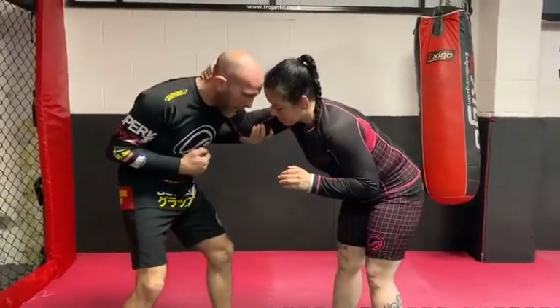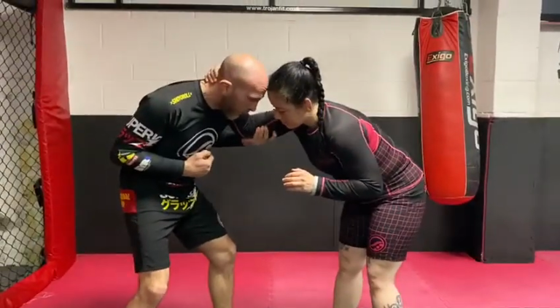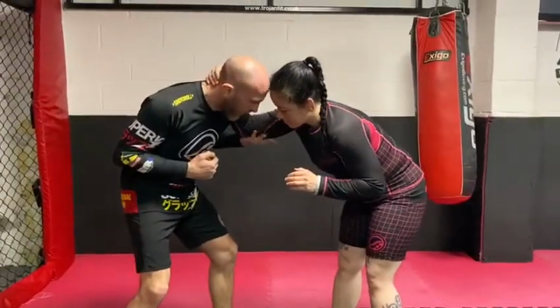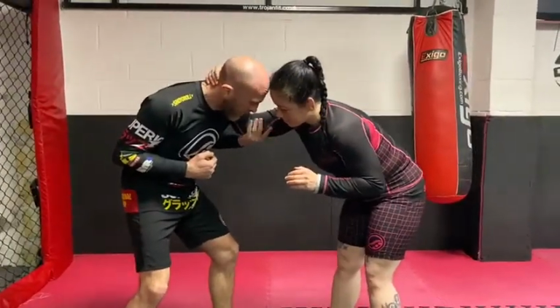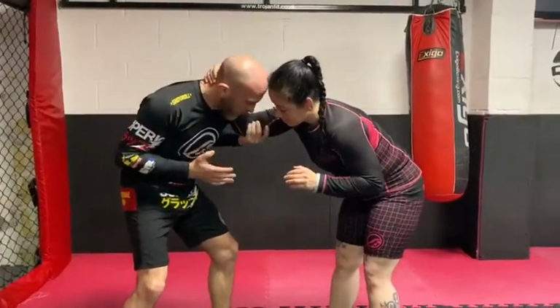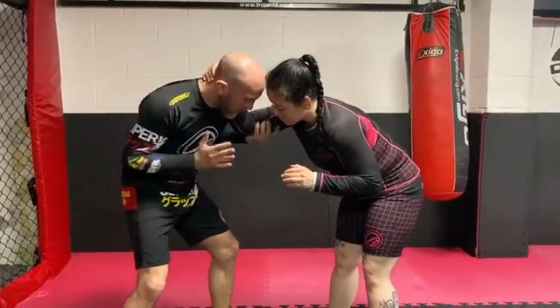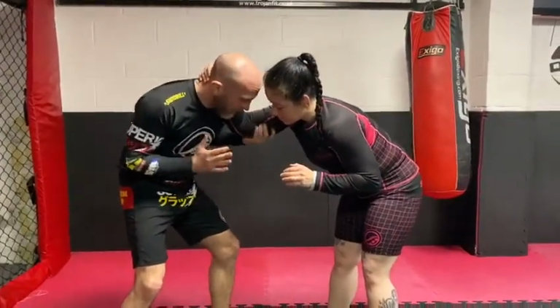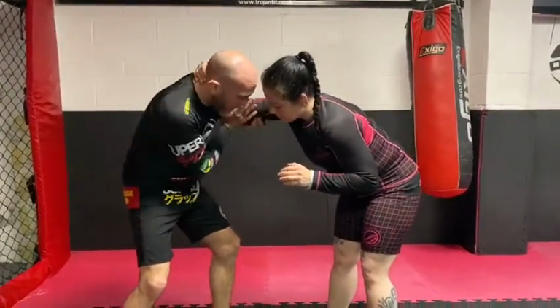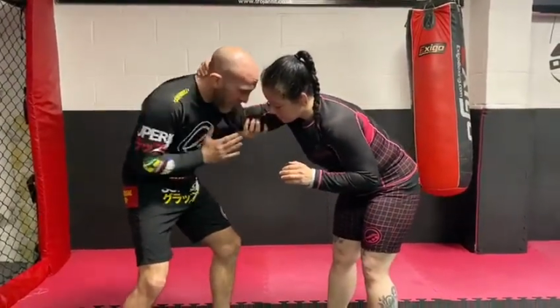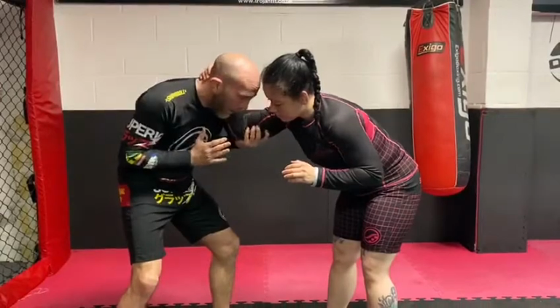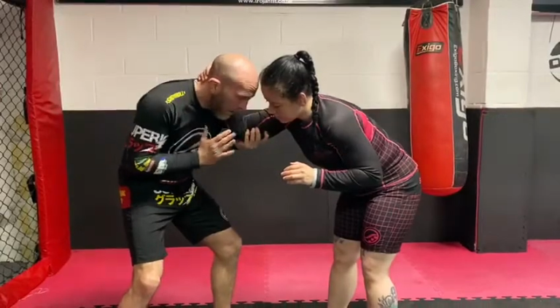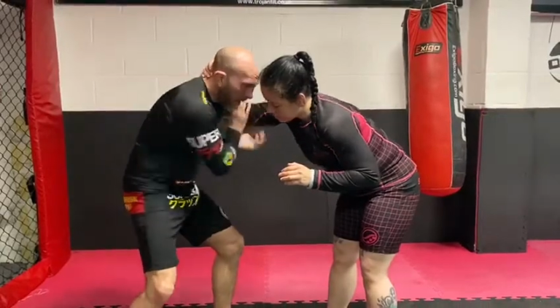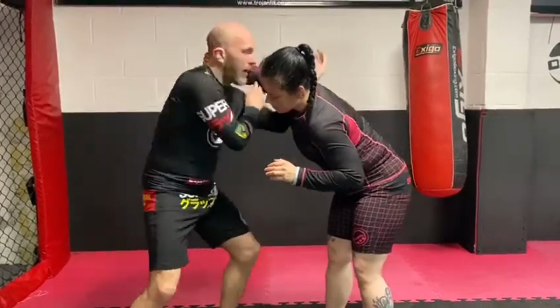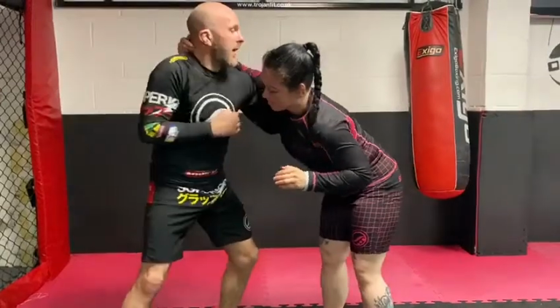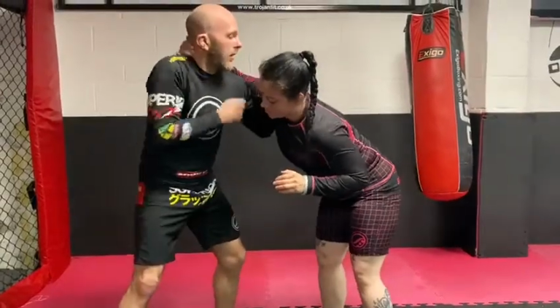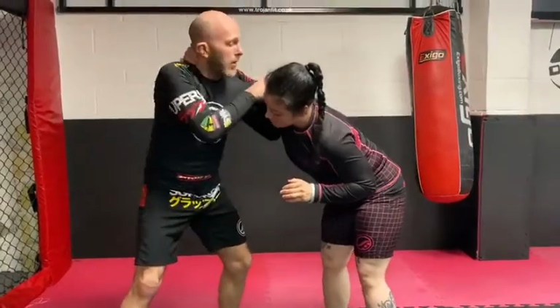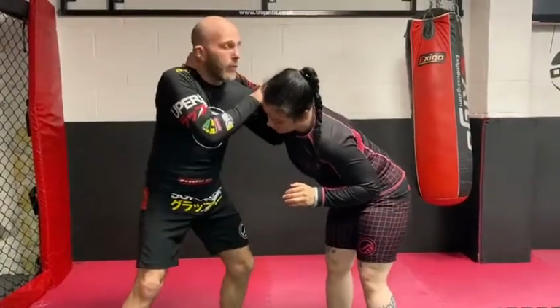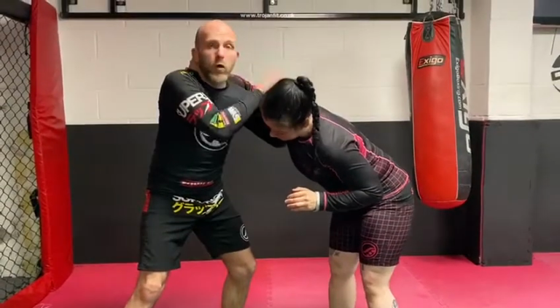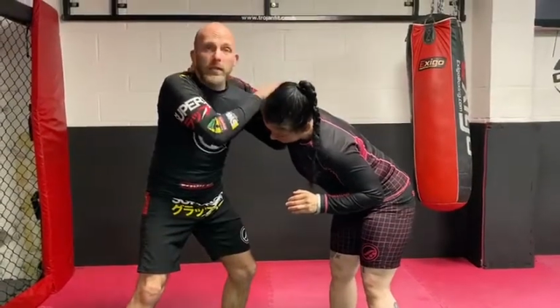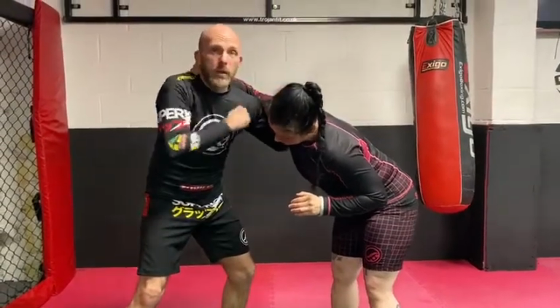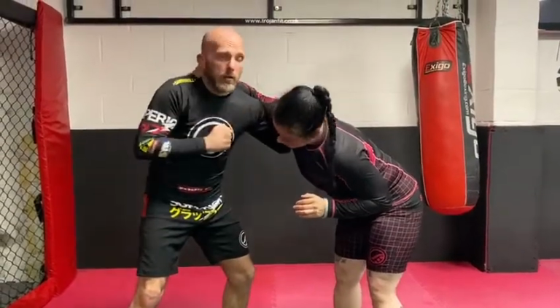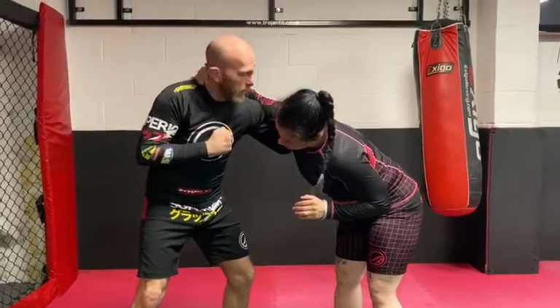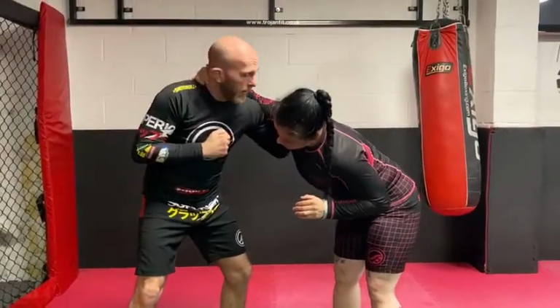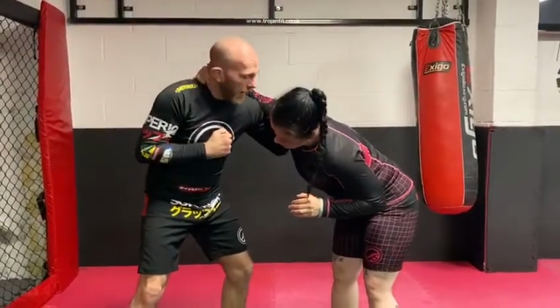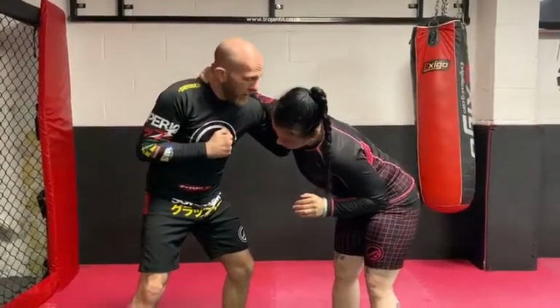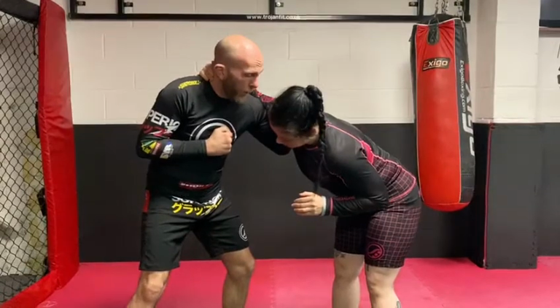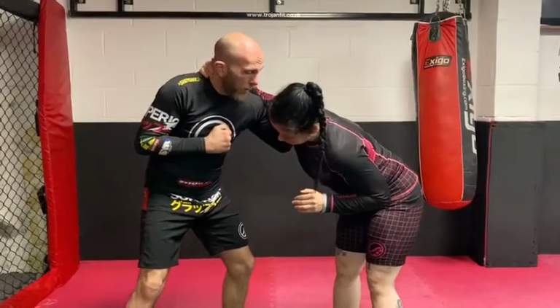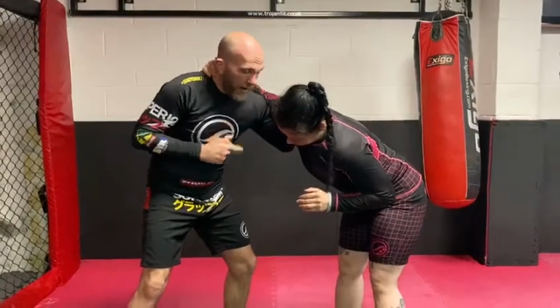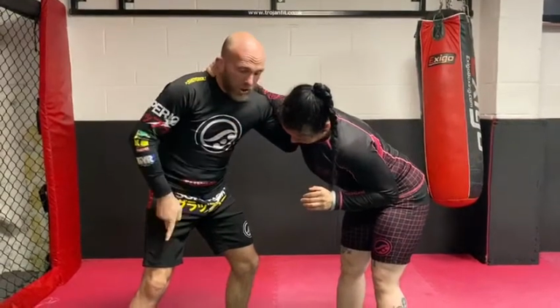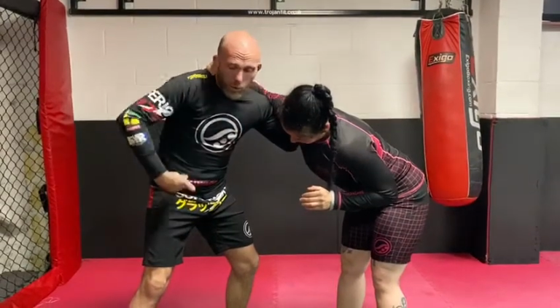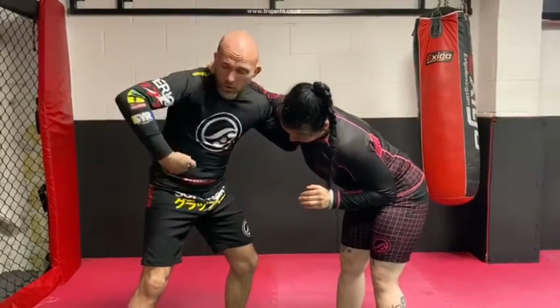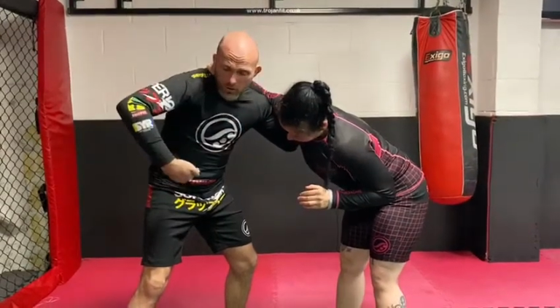Then from here, I'm going to use this hand to punch this elbow up and get an overhook on this arm here. So now I have the overhook. I can circle and use this.